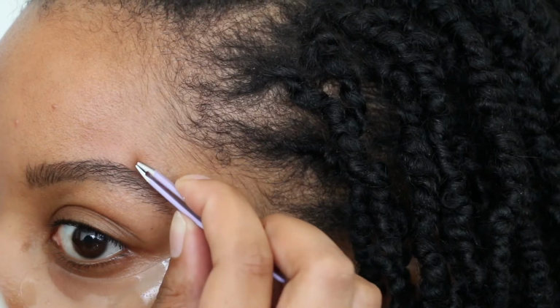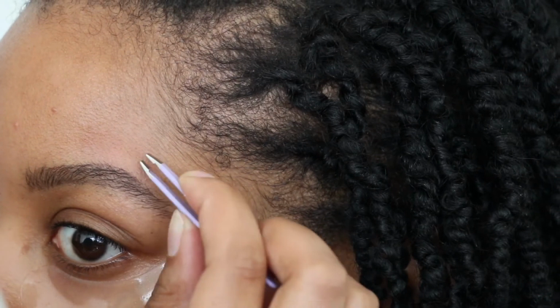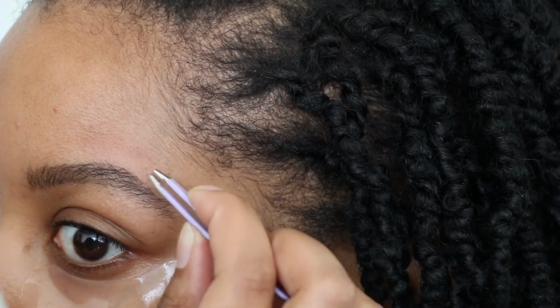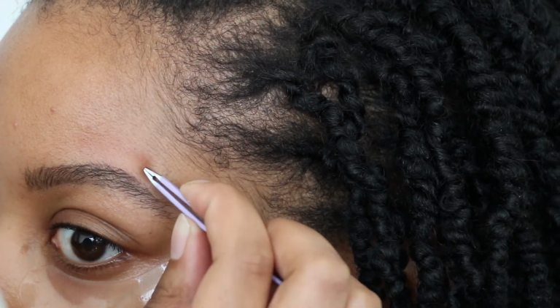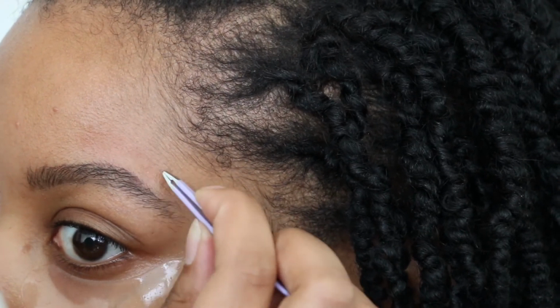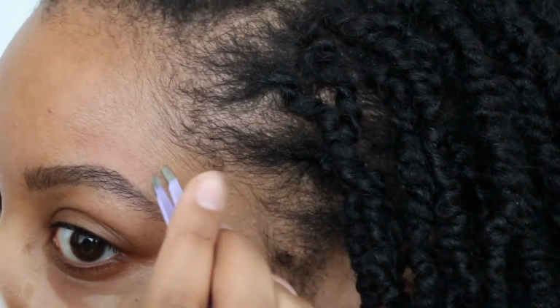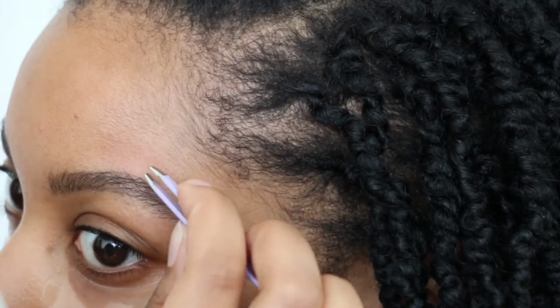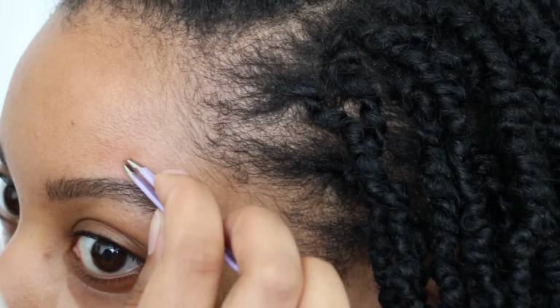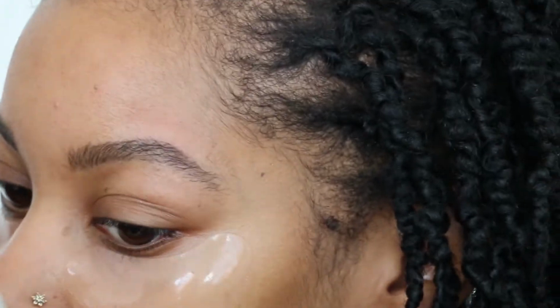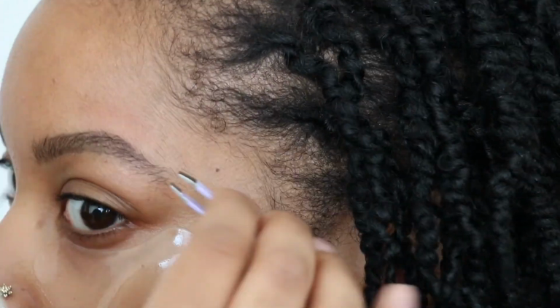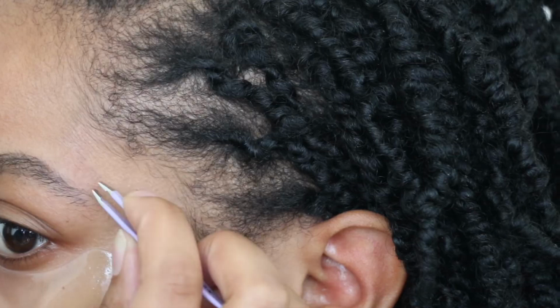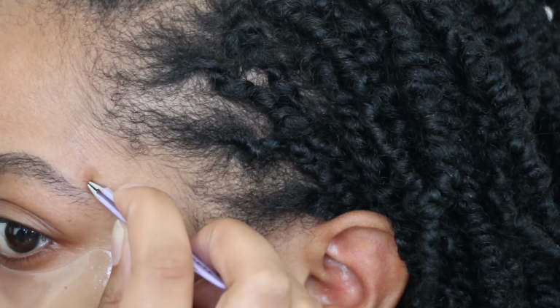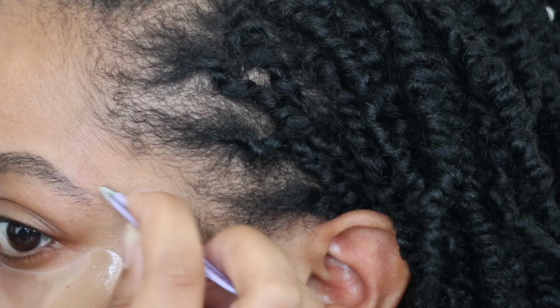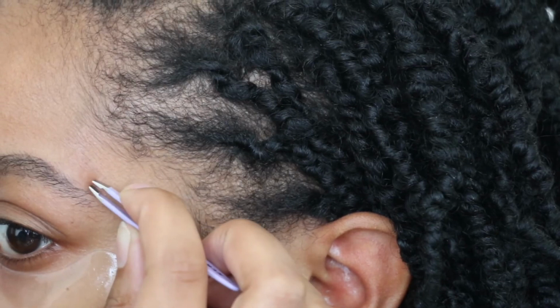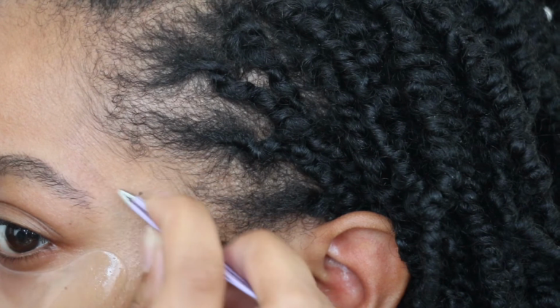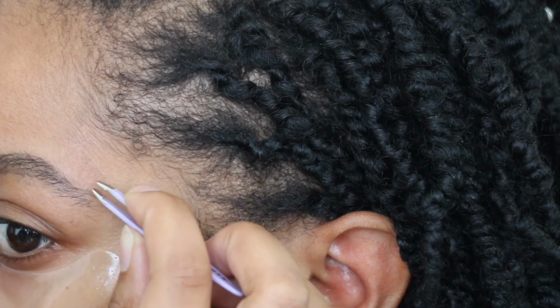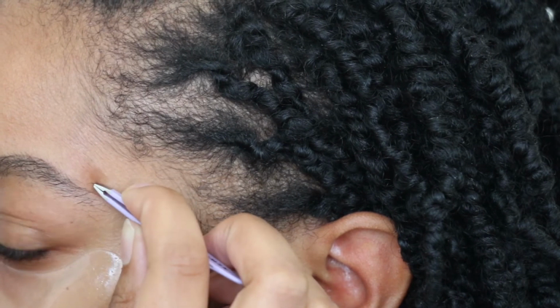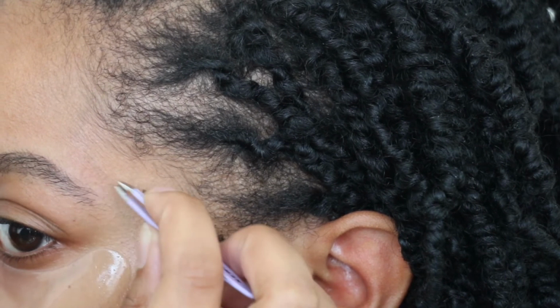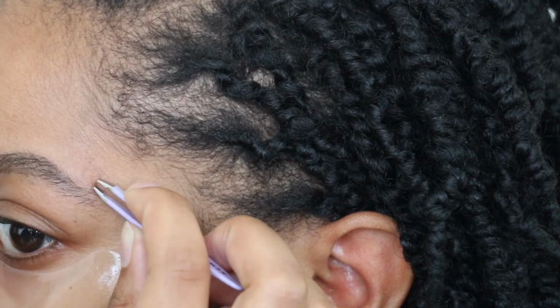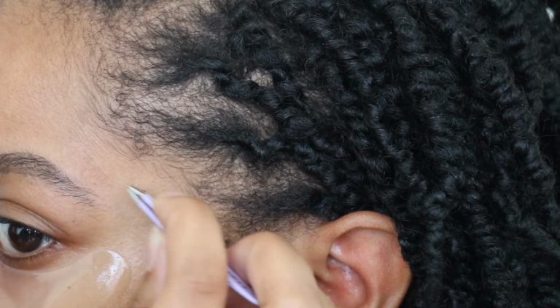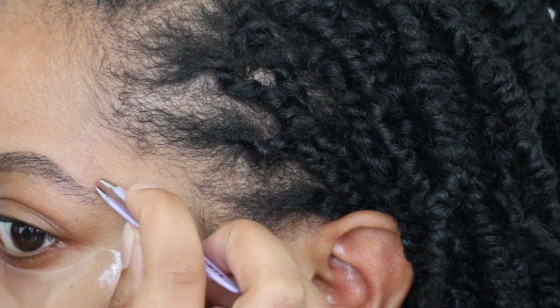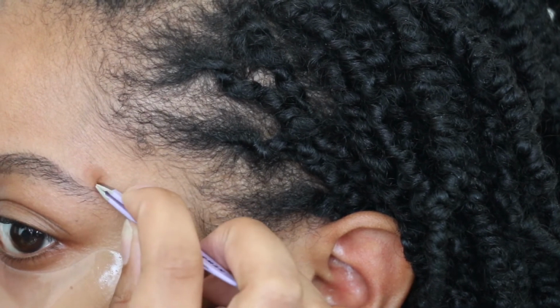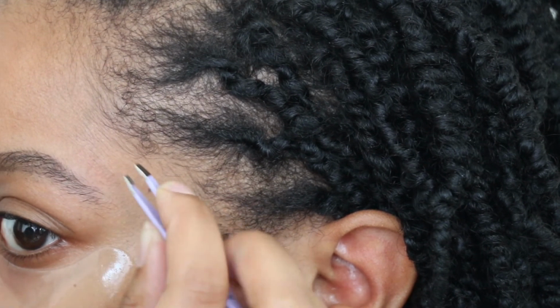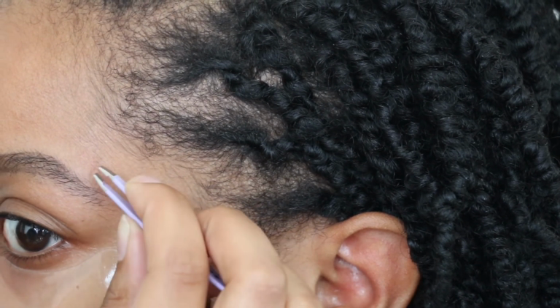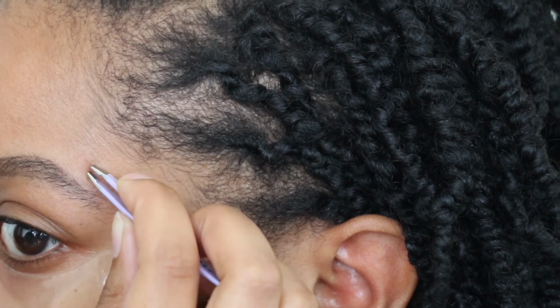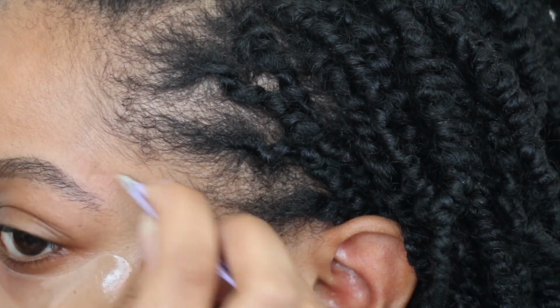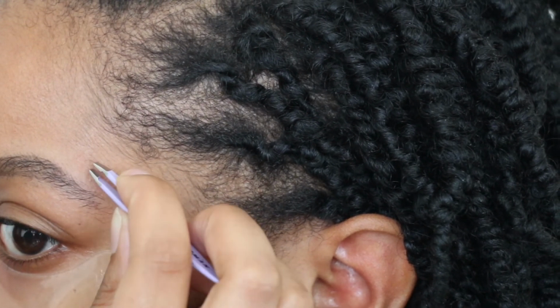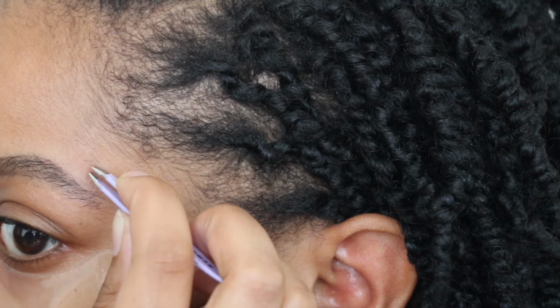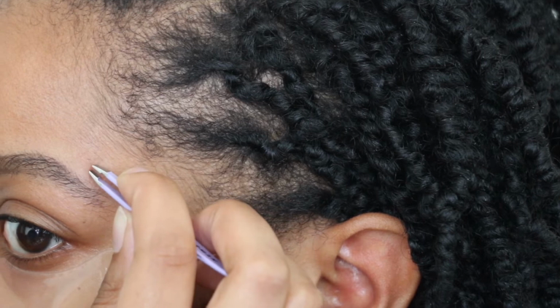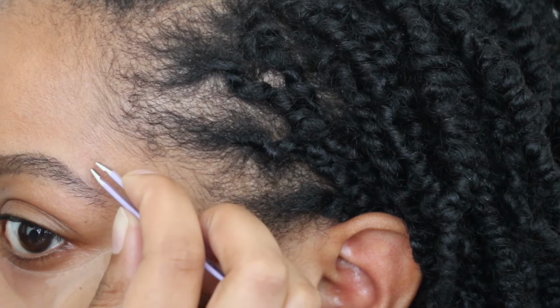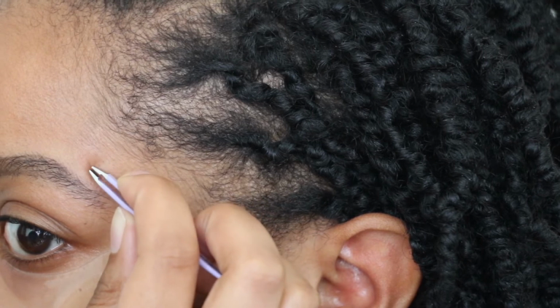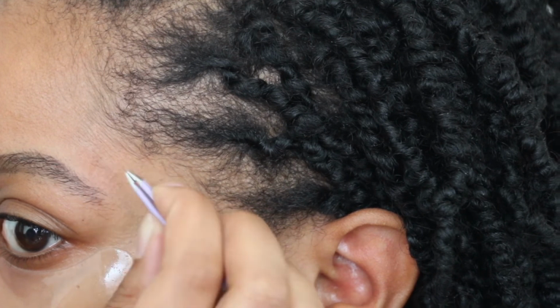Every now and then make sure to flip your mirror to the regular side so you can see how your brows are shaping out as a whole on your face. You certainly don't want to over tweeze and this gives you better perspective.